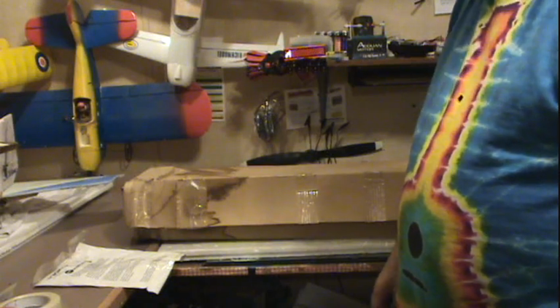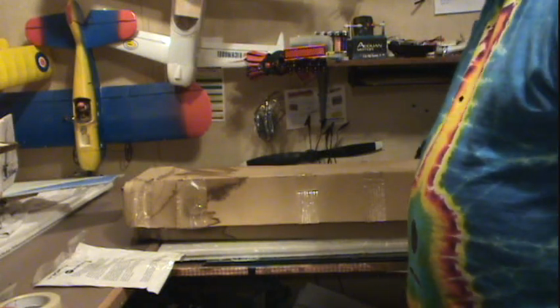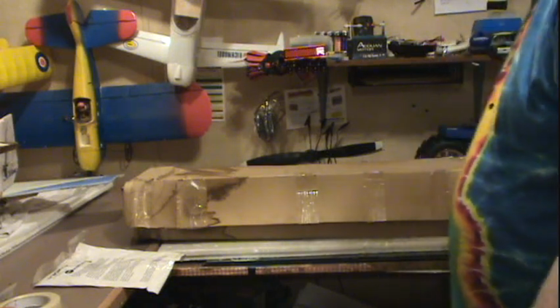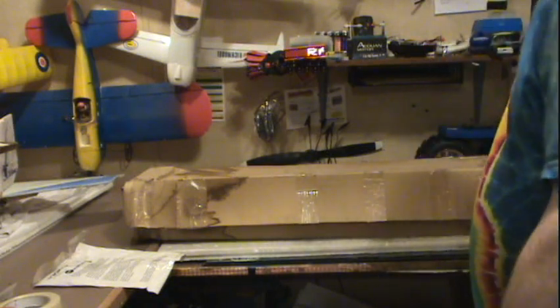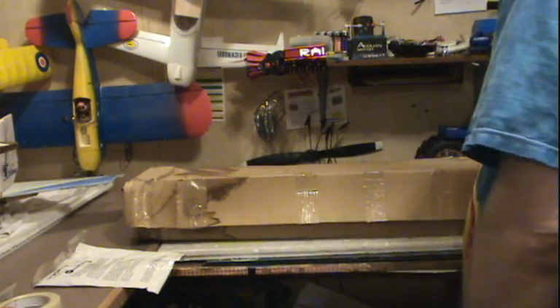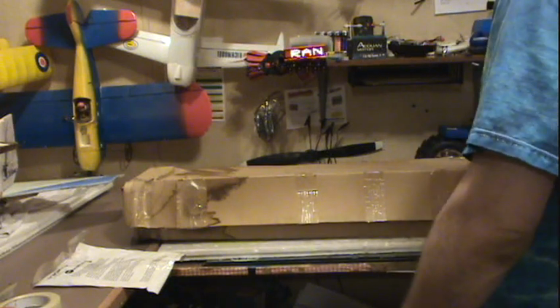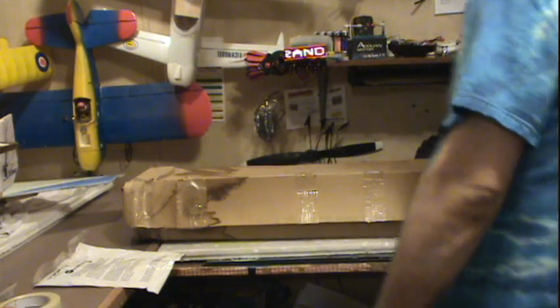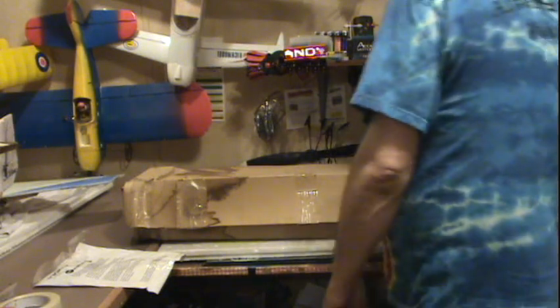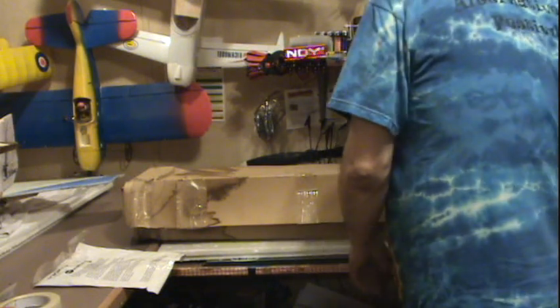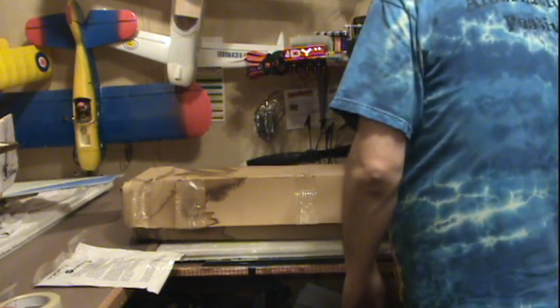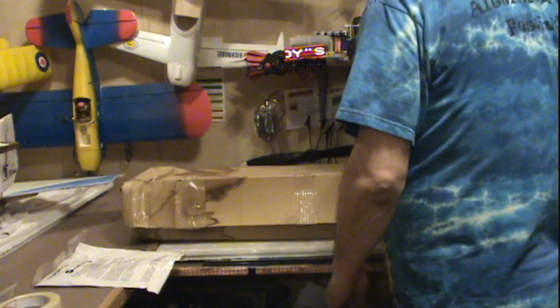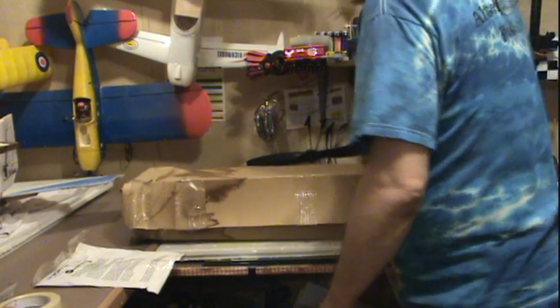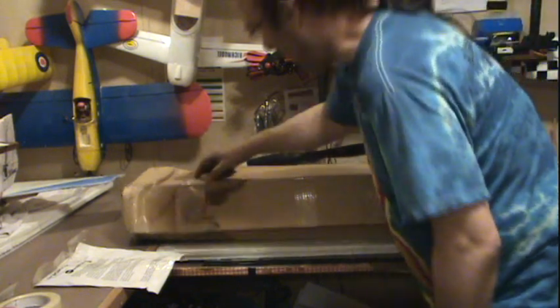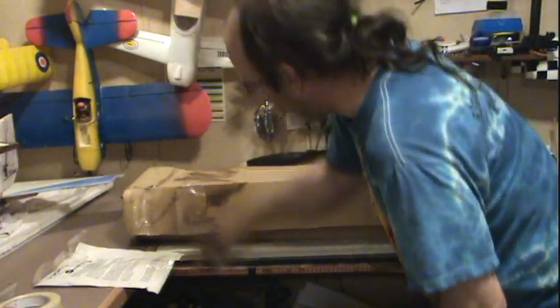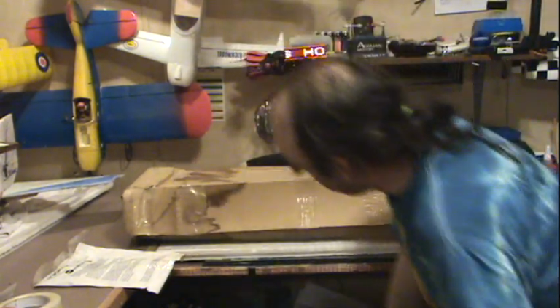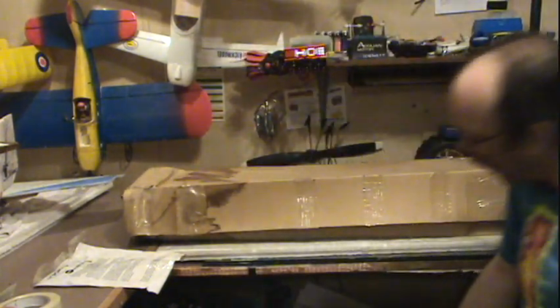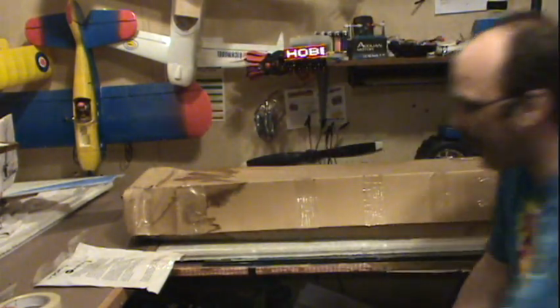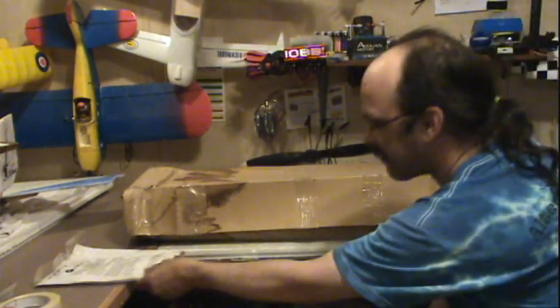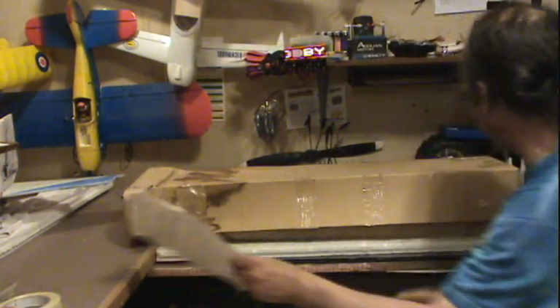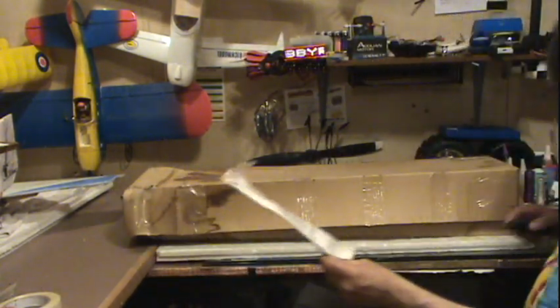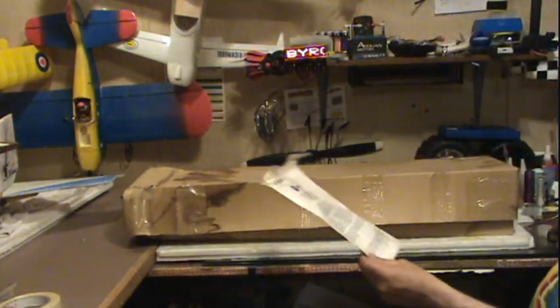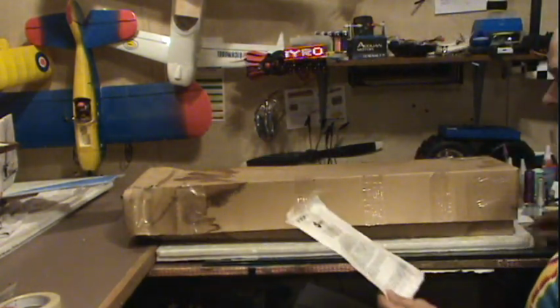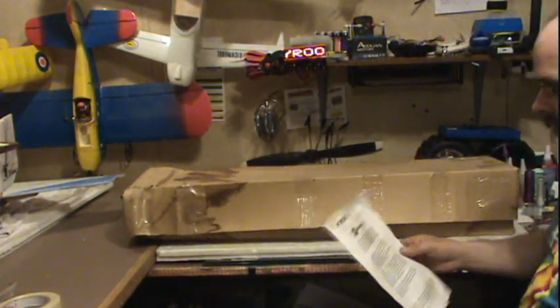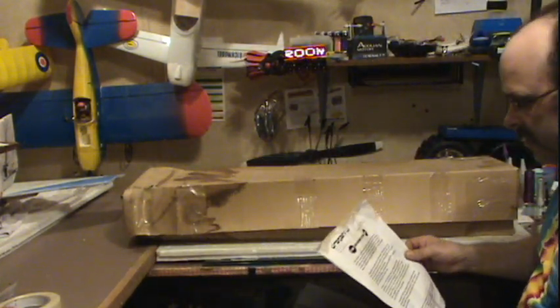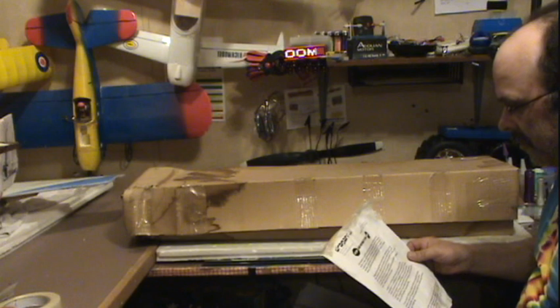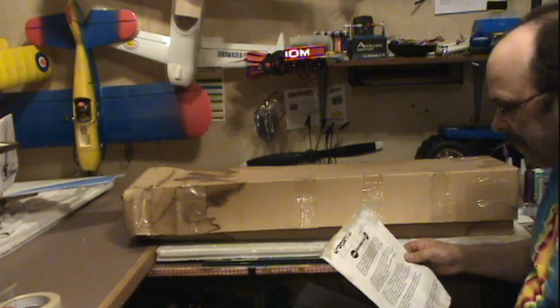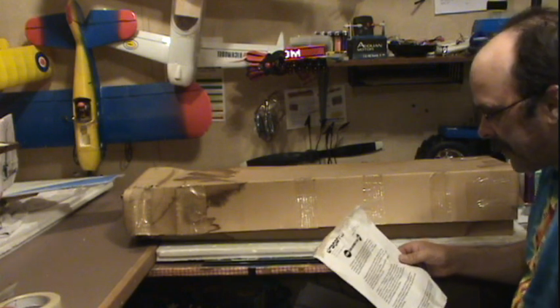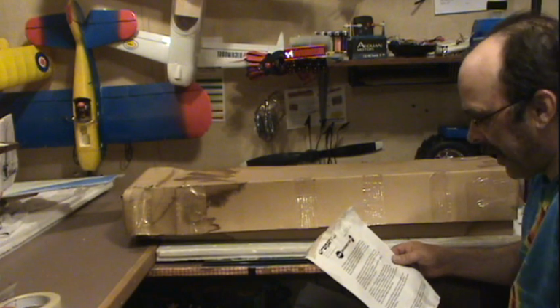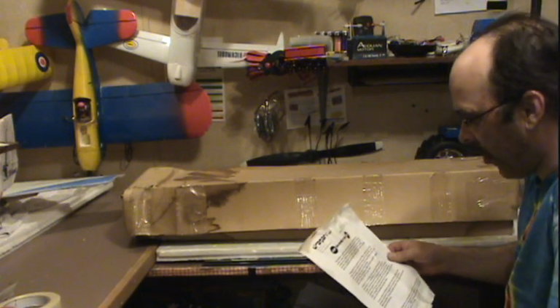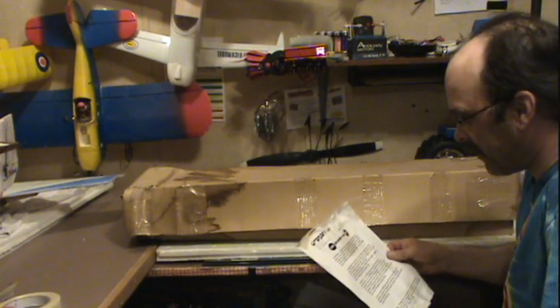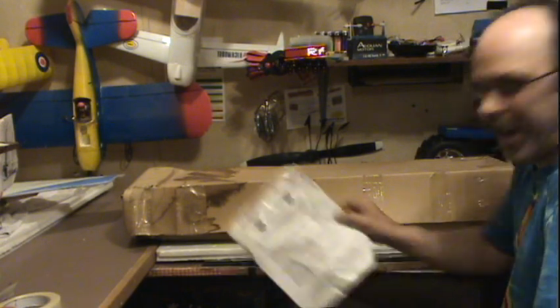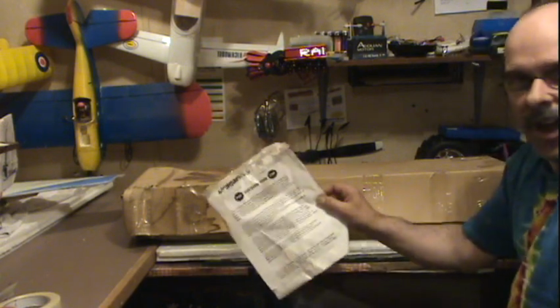Welcome to Randy's Hobby Room. A friend found this box in his basement with some water damage and a note from Dragonfly.